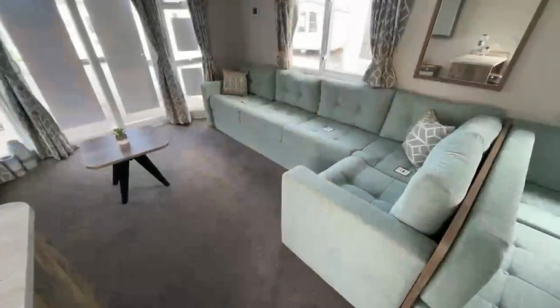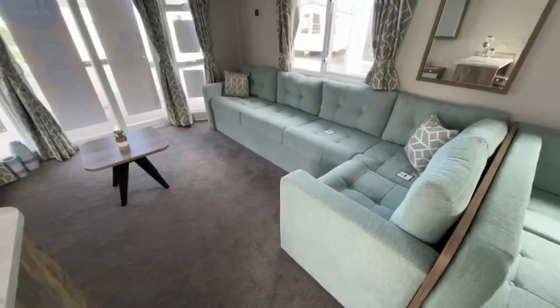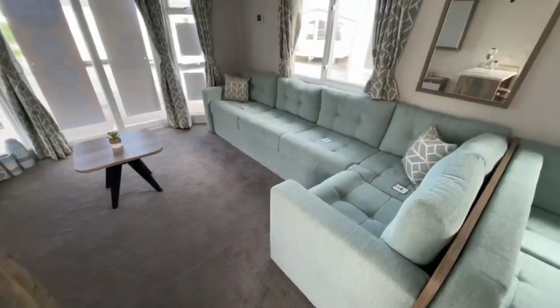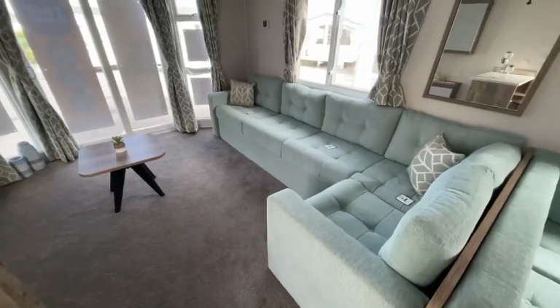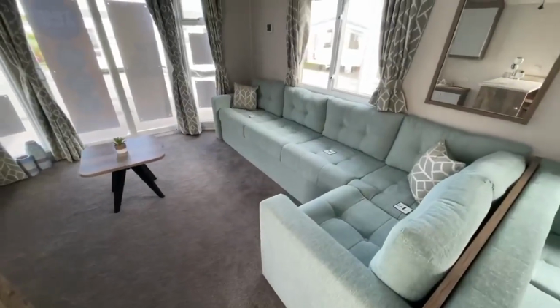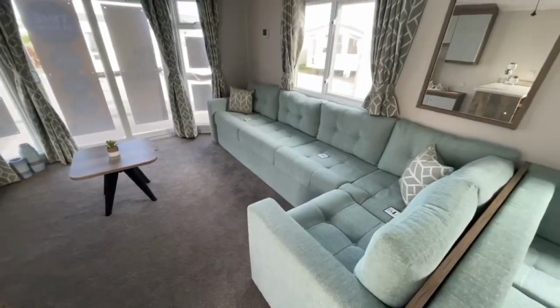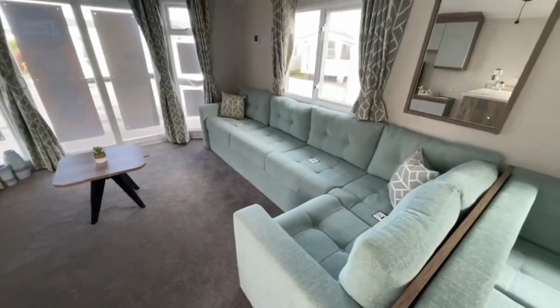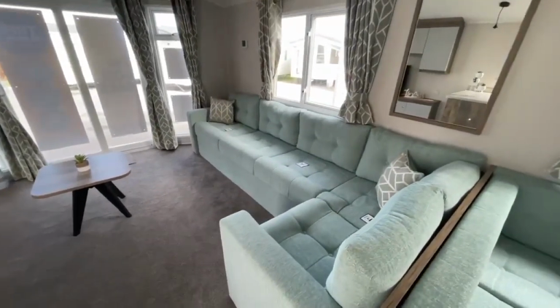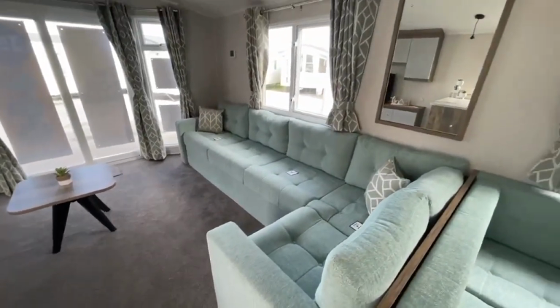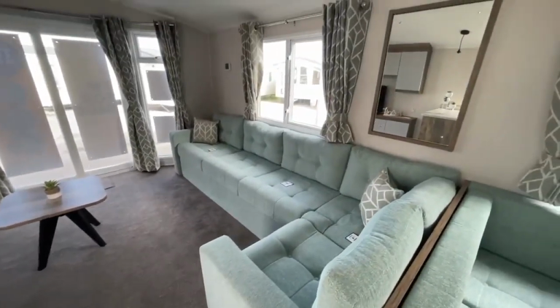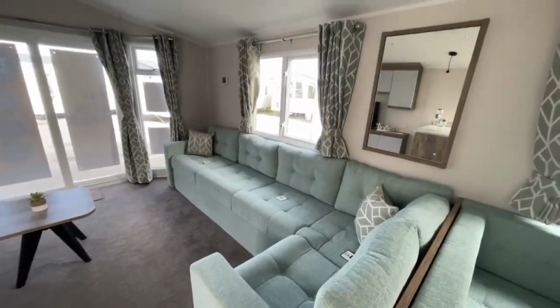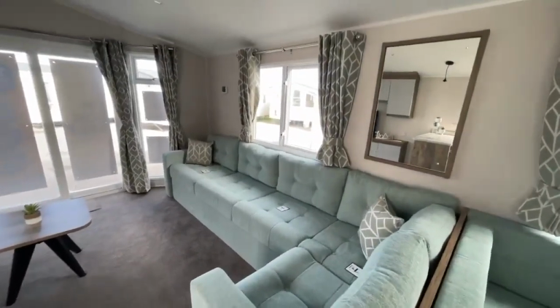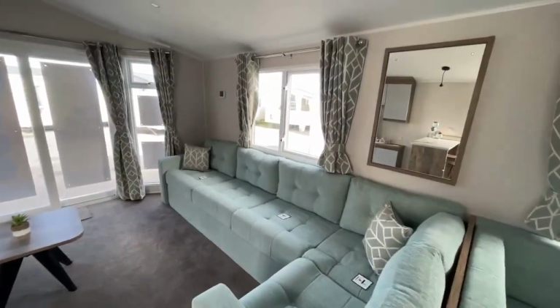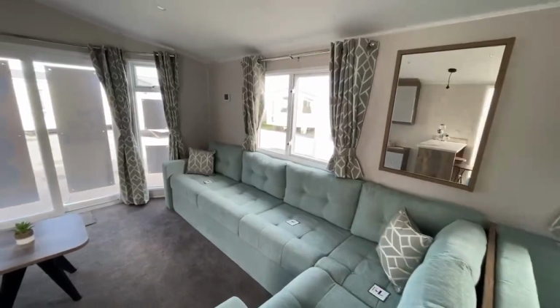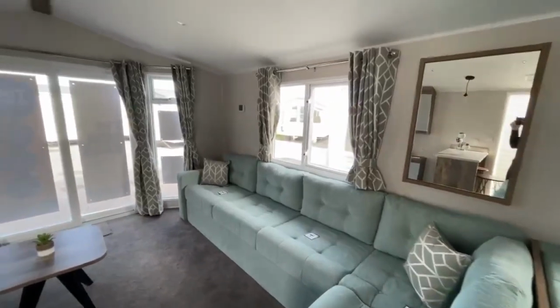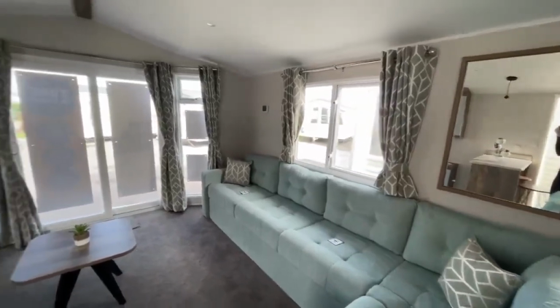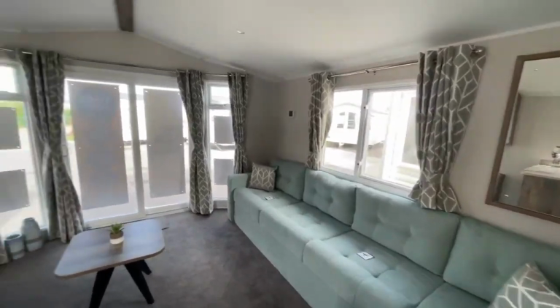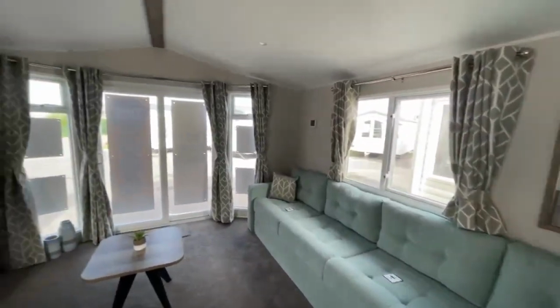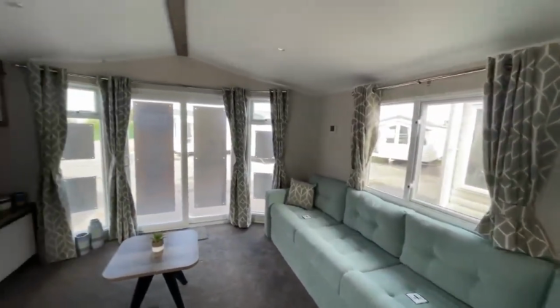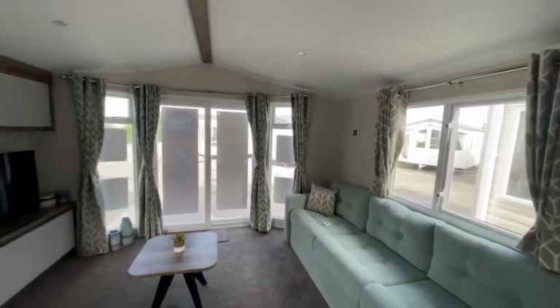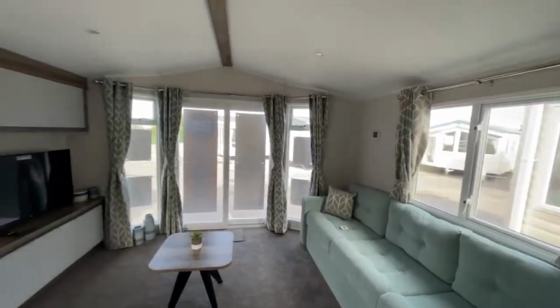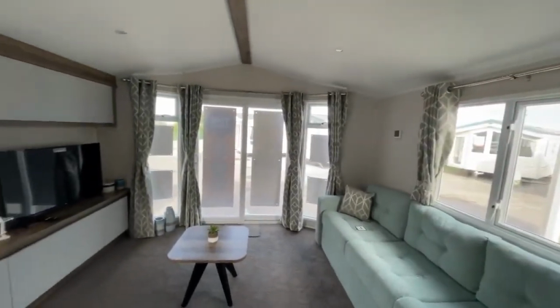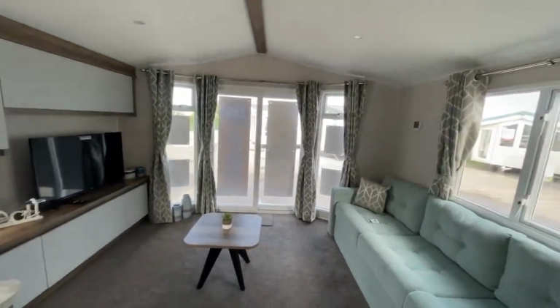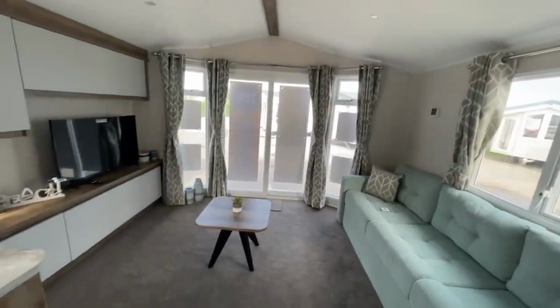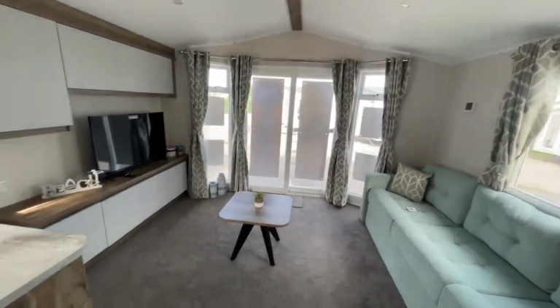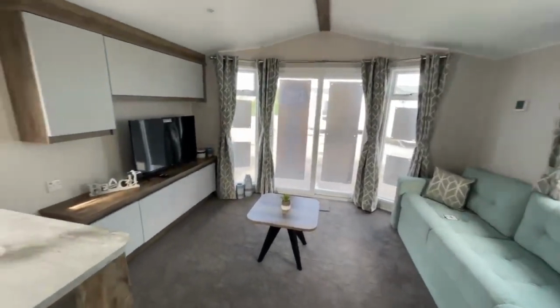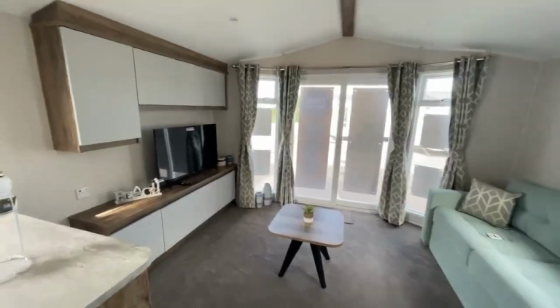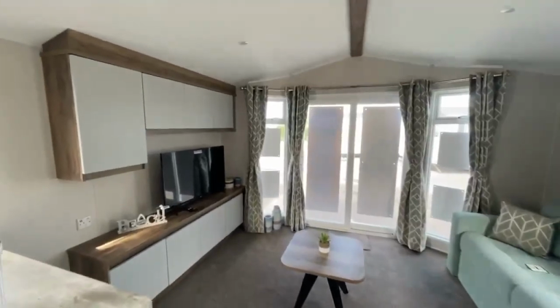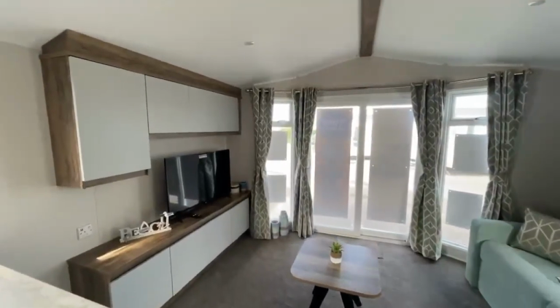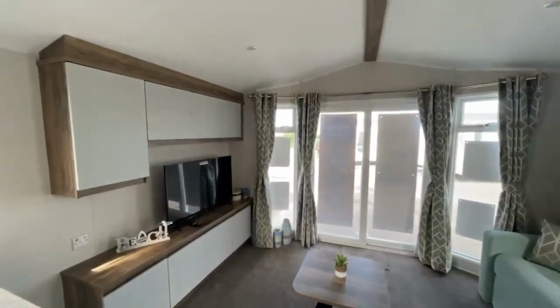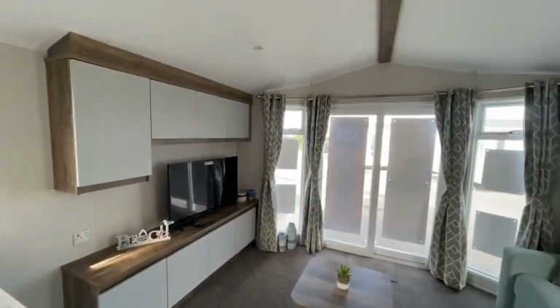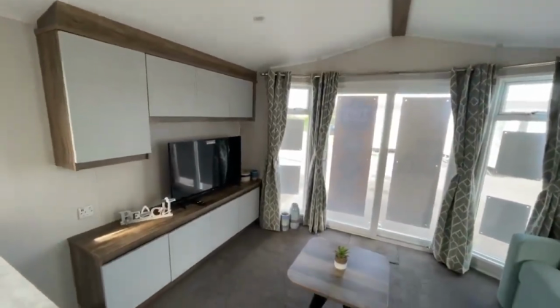Starting with the living room area, as you can see you've got your luxurious corner sofa just here with your pull-out sofa bed as well. You've got lots of windows and your patio doors letting in lots of natural light, and then lots of unit space with the TV just here as well.